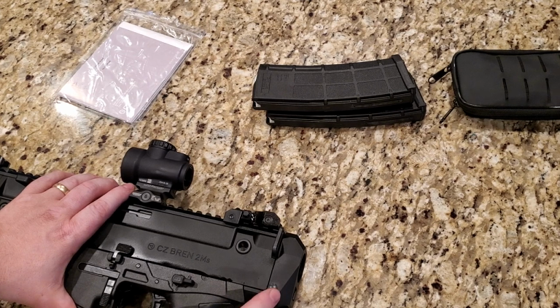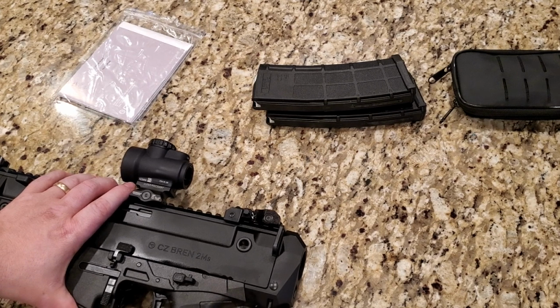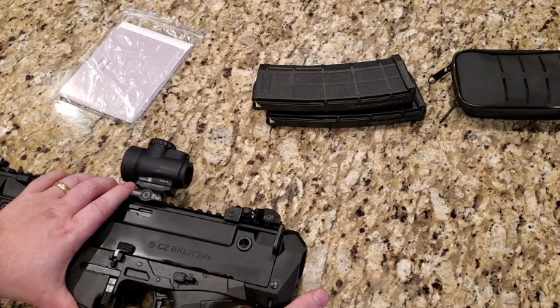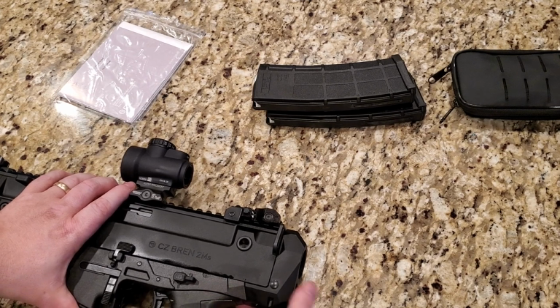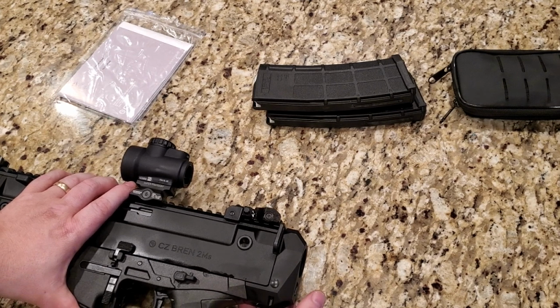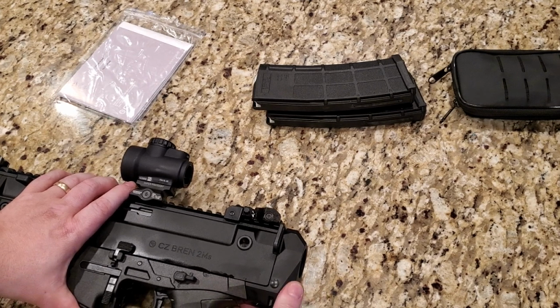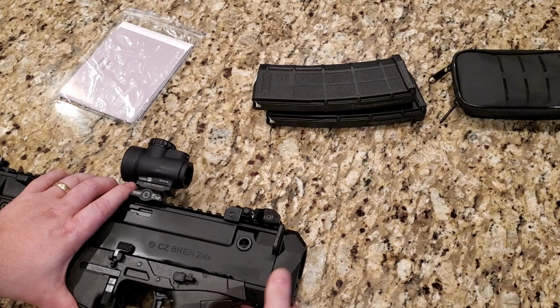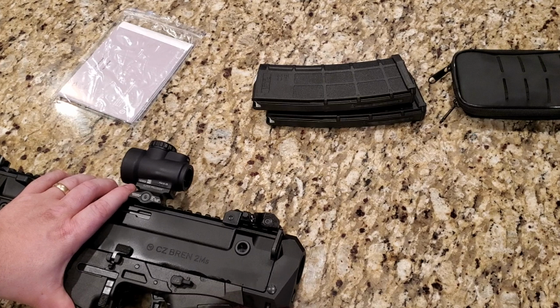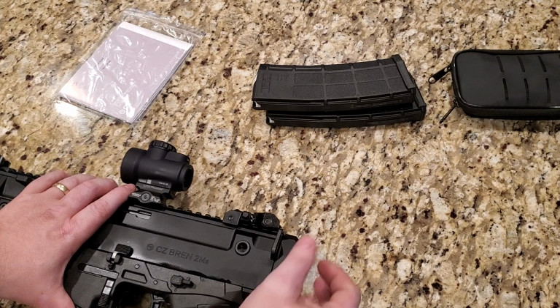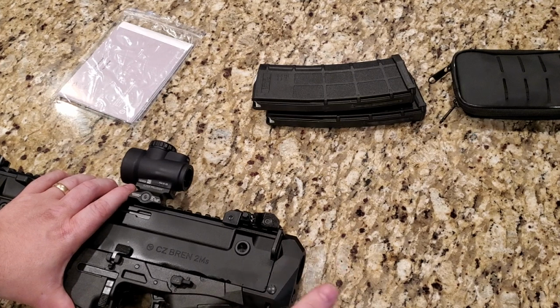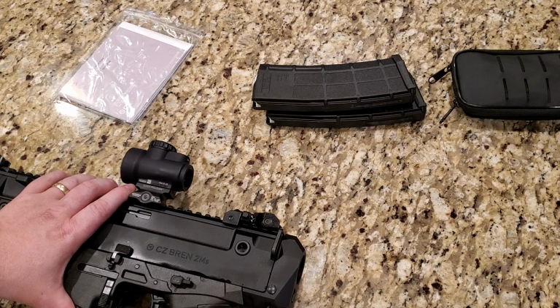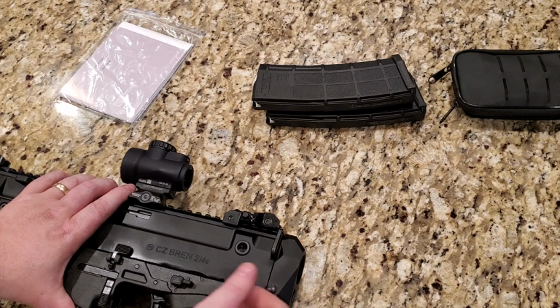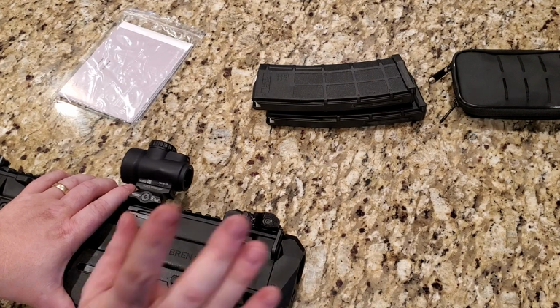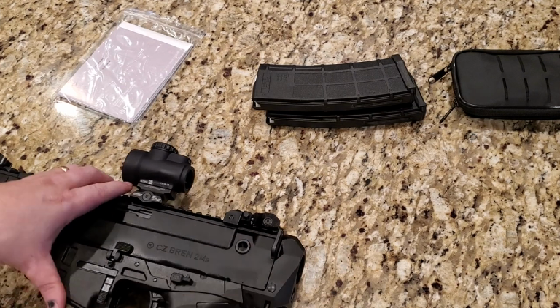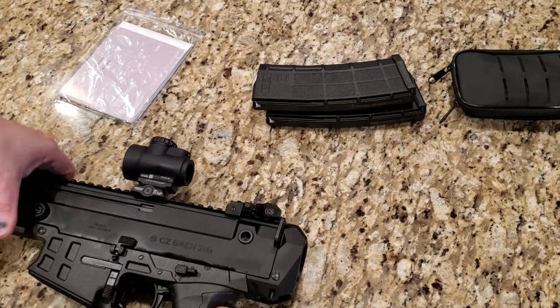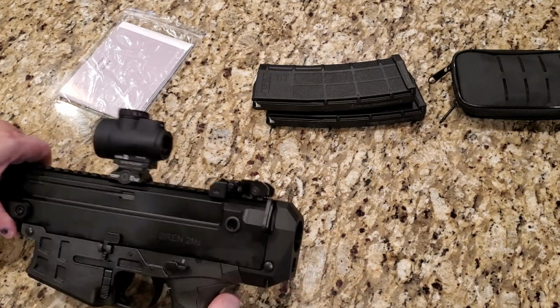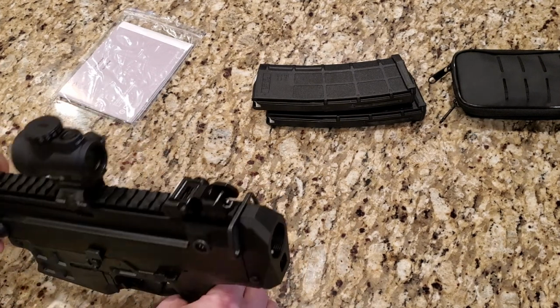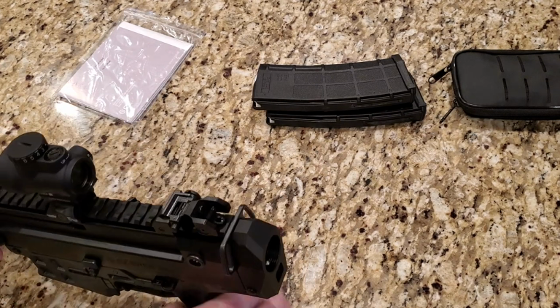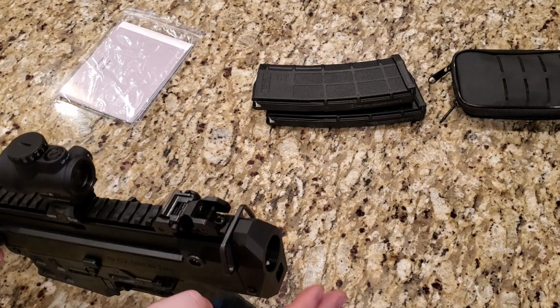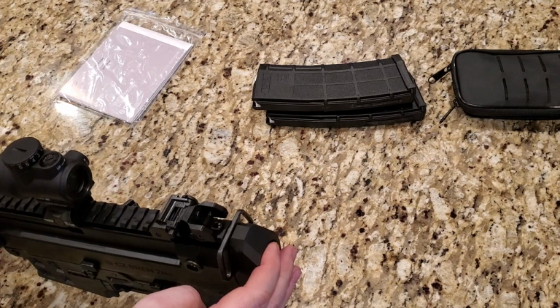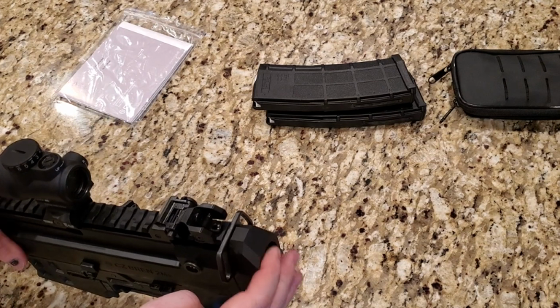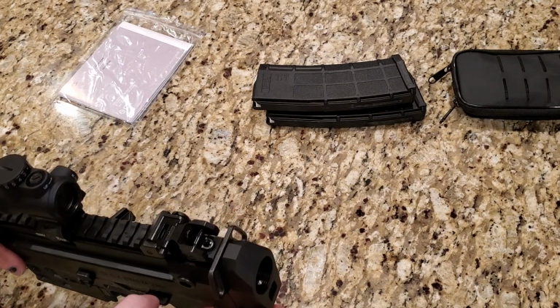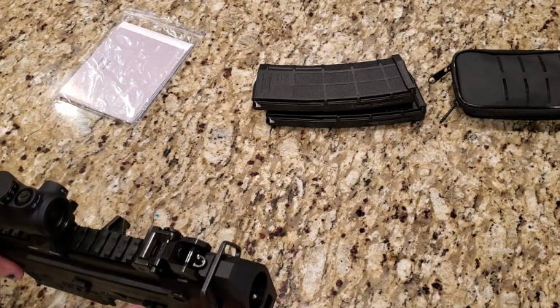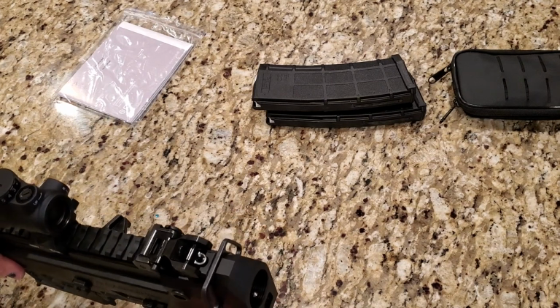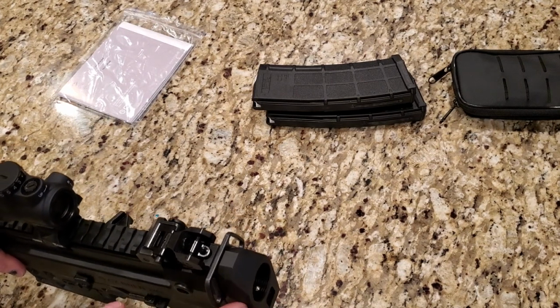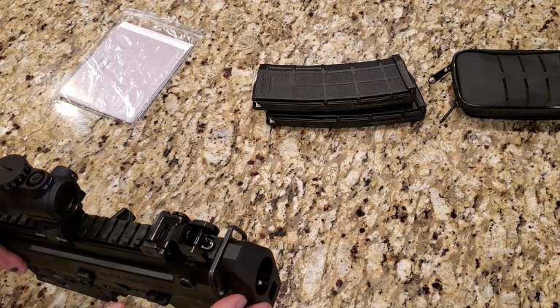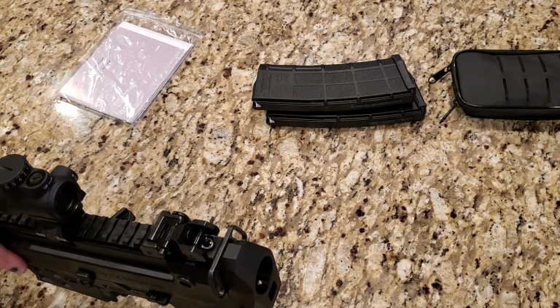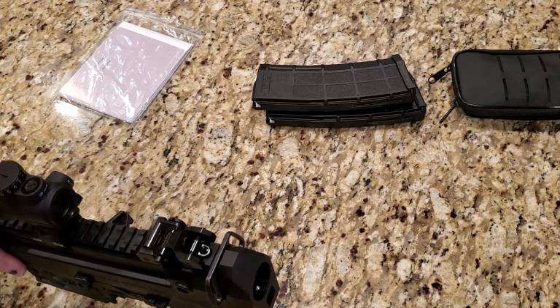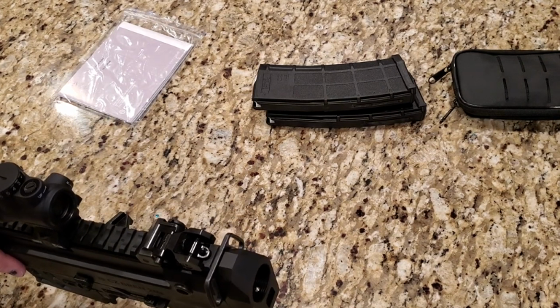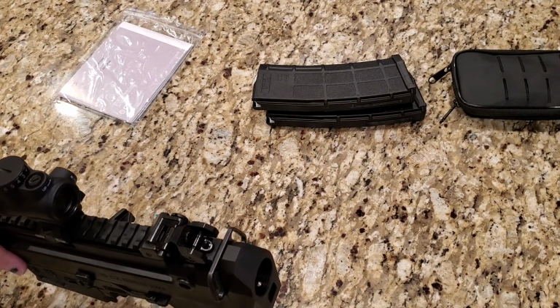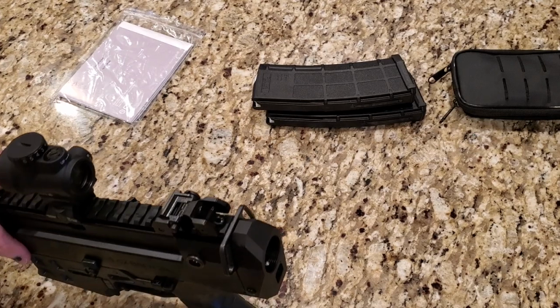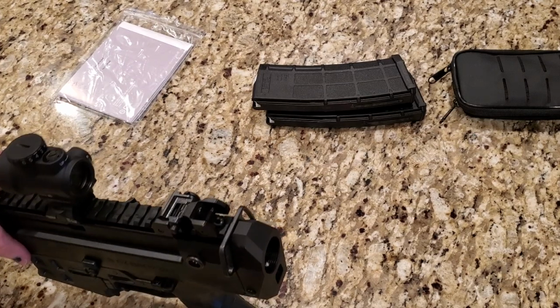So it's very versatile and very easy to do by popping the pin, pushing it, and taking it off. You can SBR this or keep it as a pistol, wherever you wish.